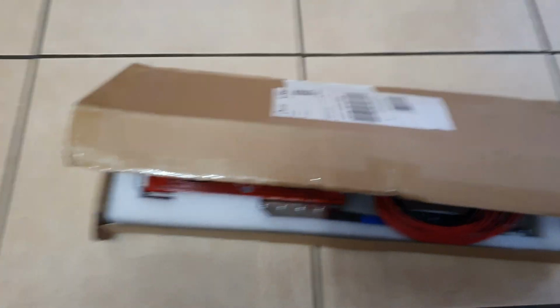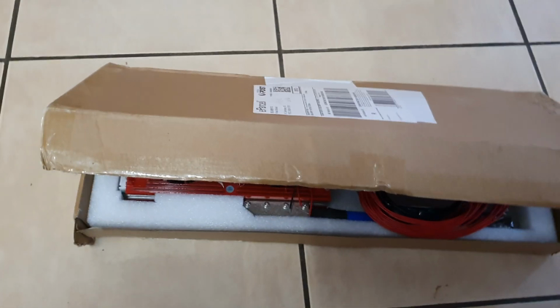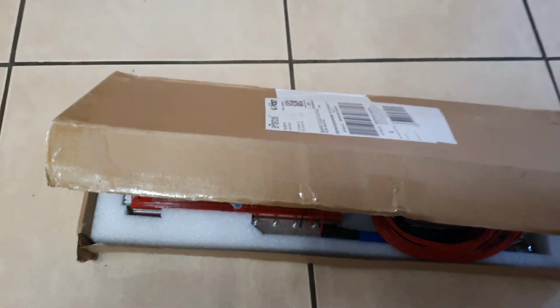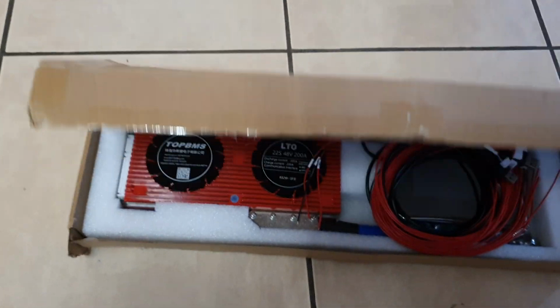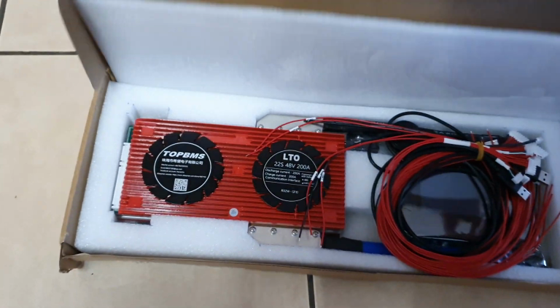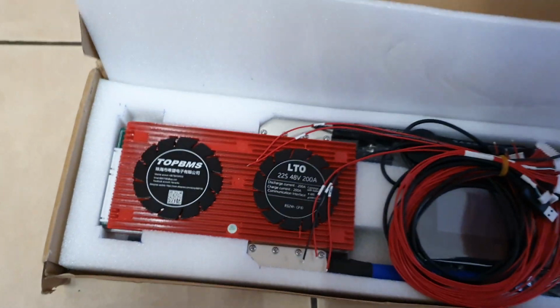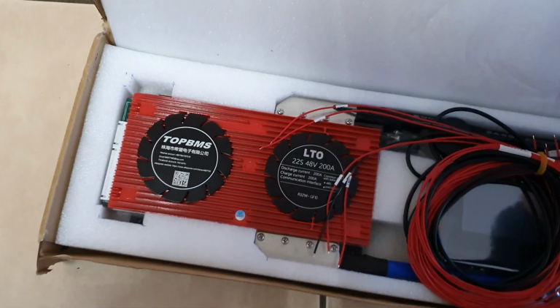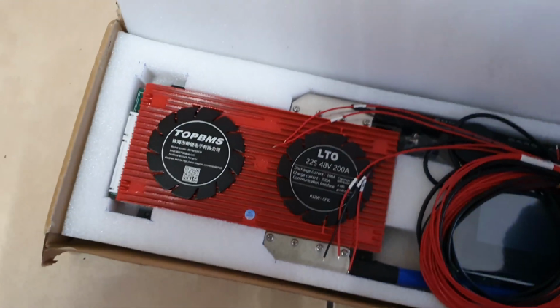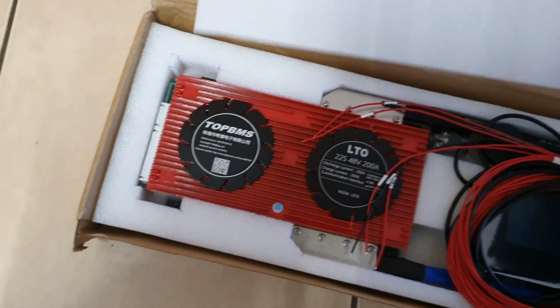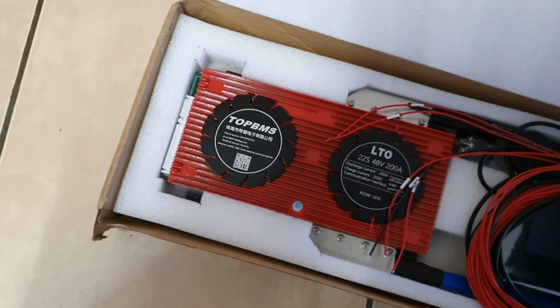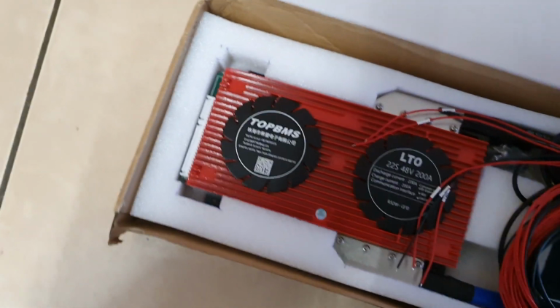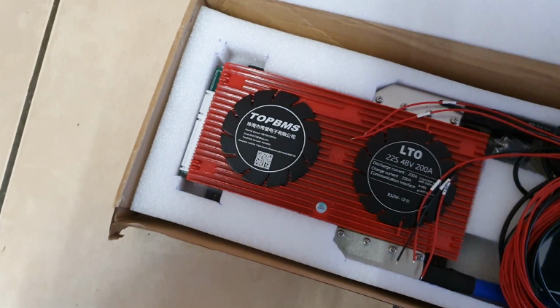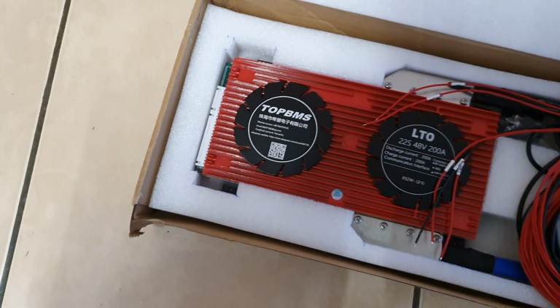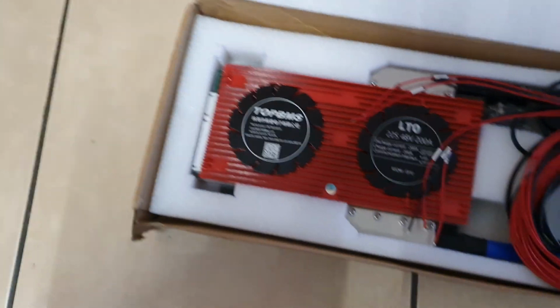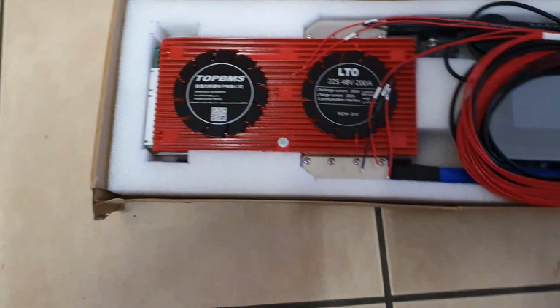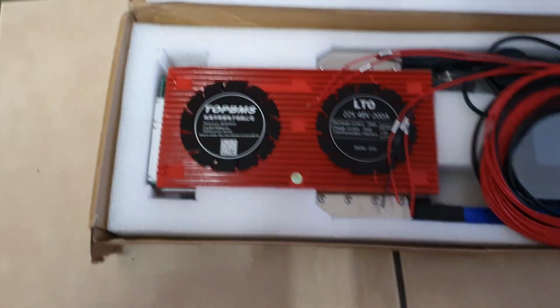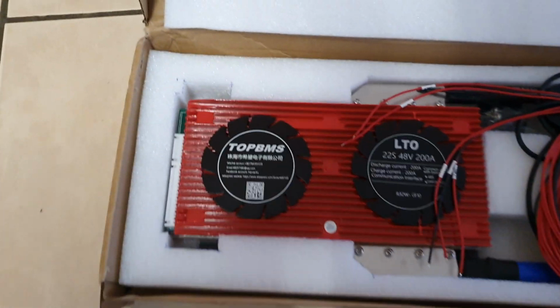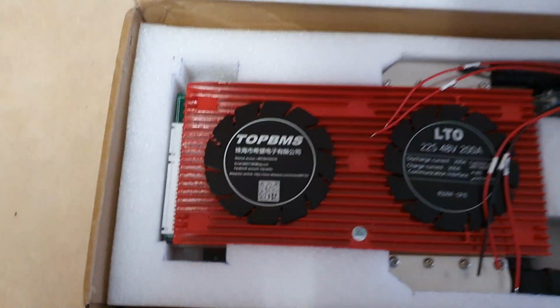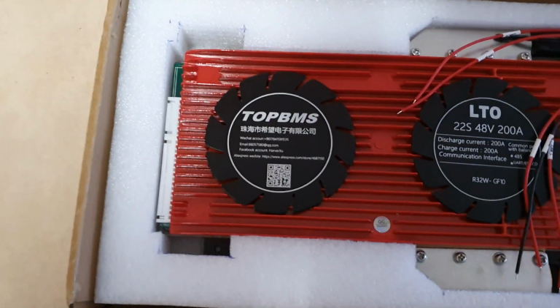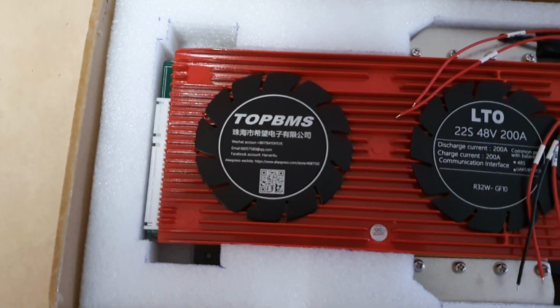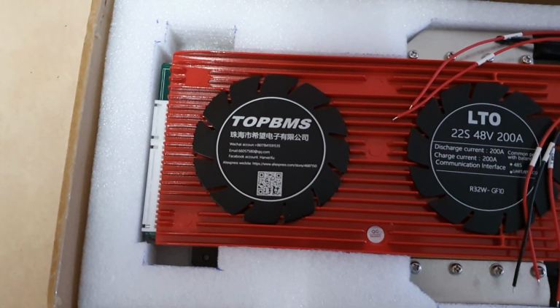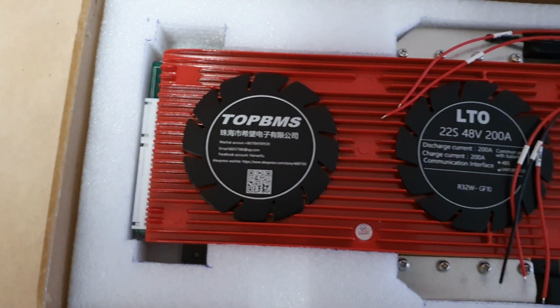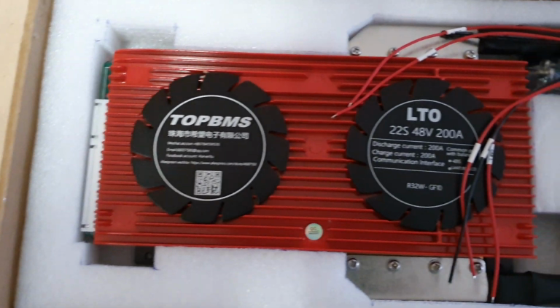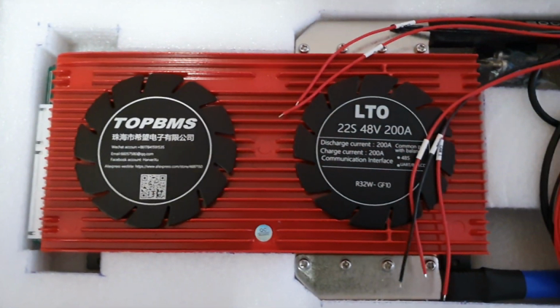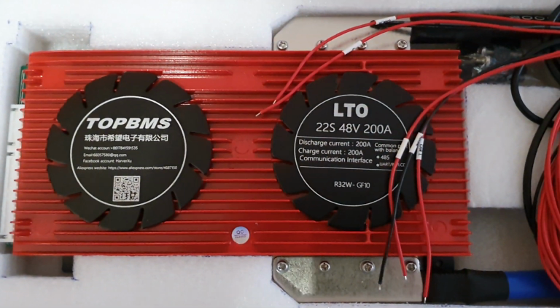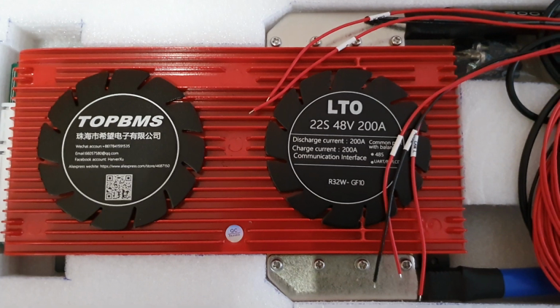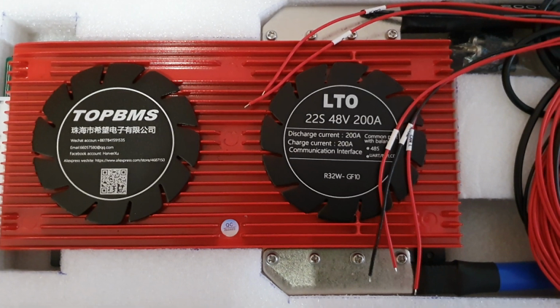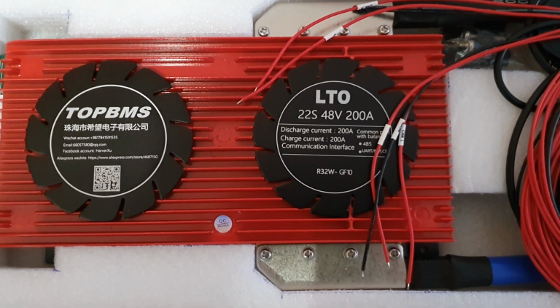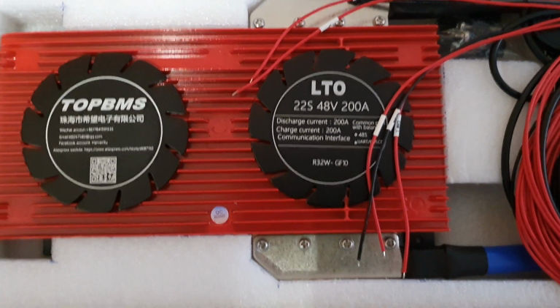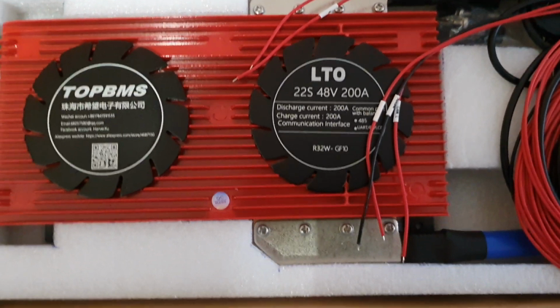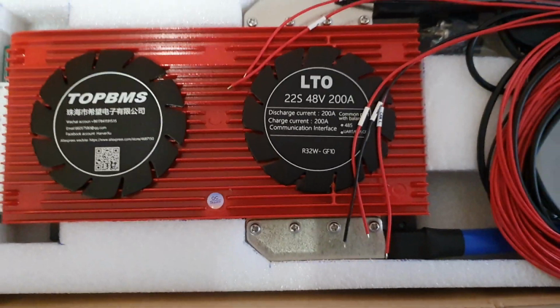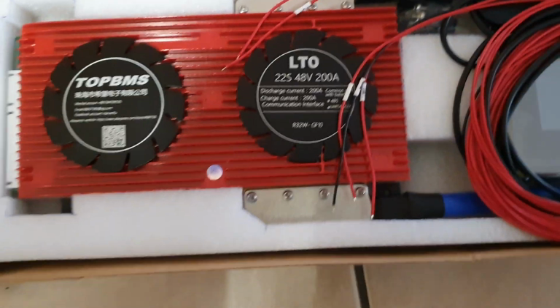Good afternoon. I've just purchased out of AliExpress from Top BMS. It is a 22S 48V LTO BMS.